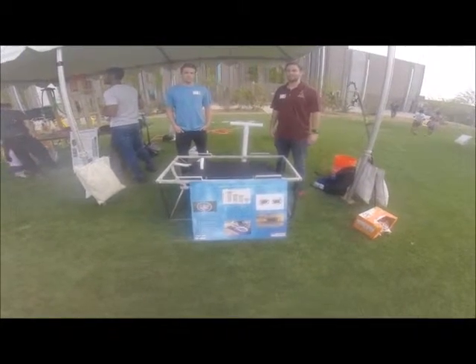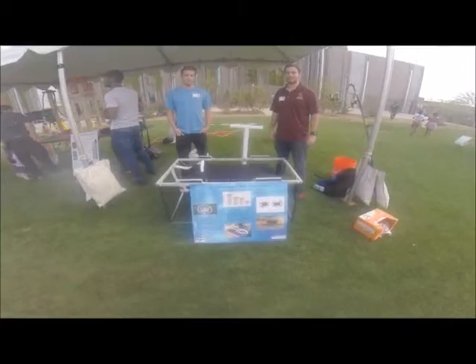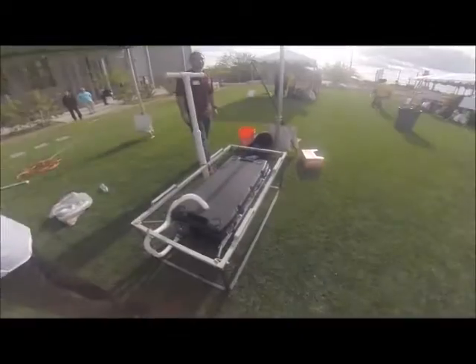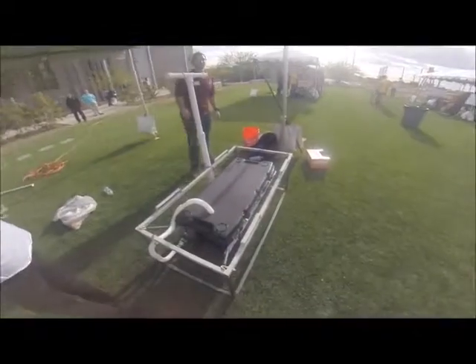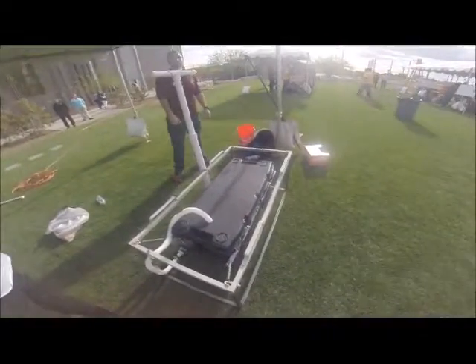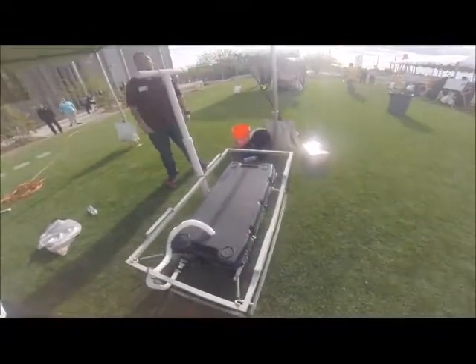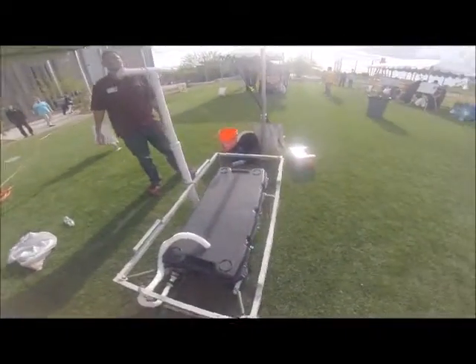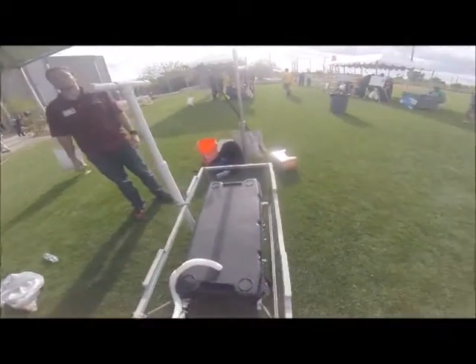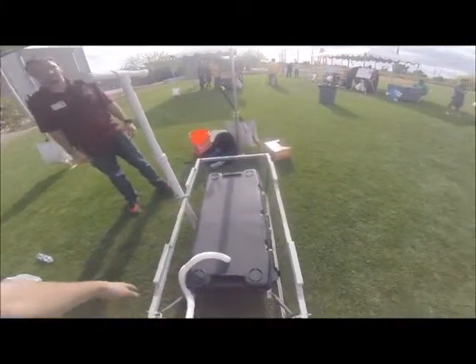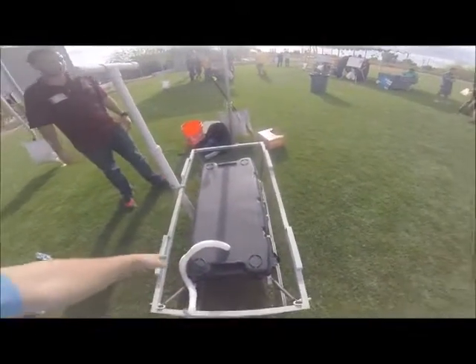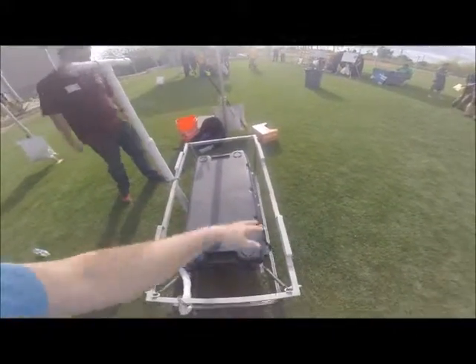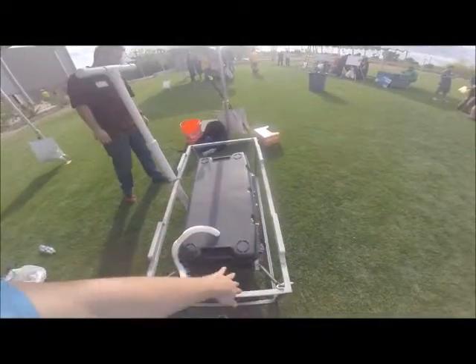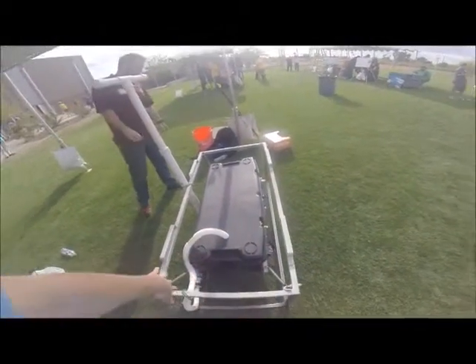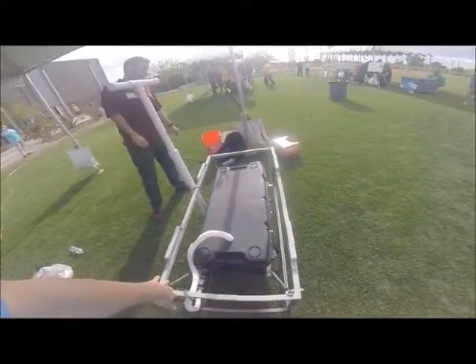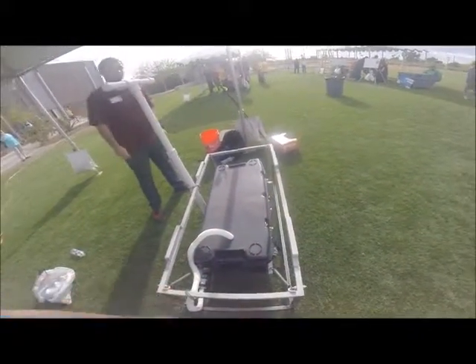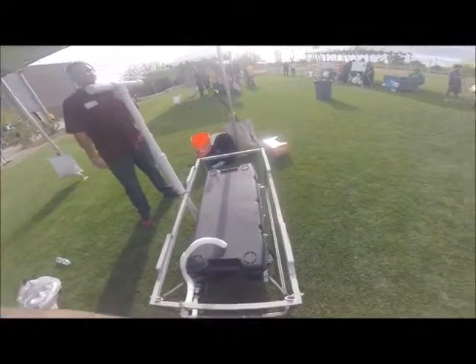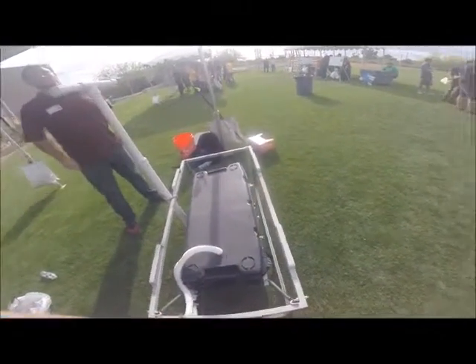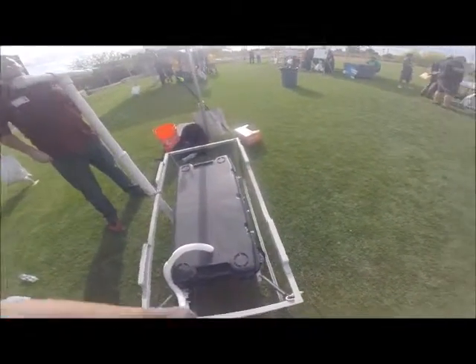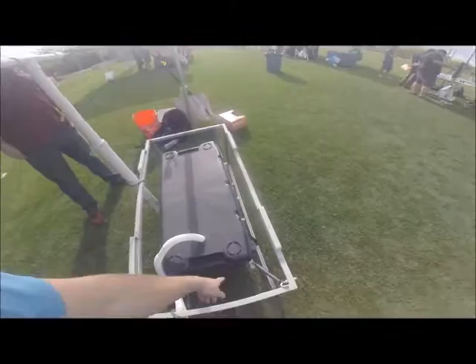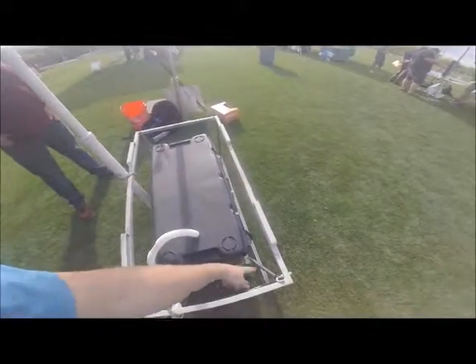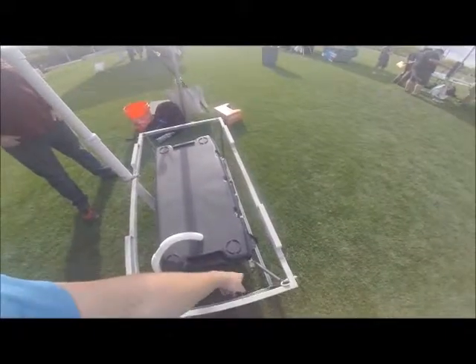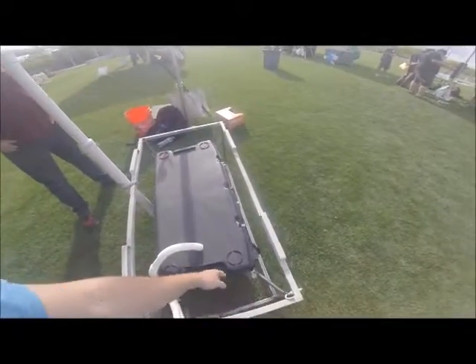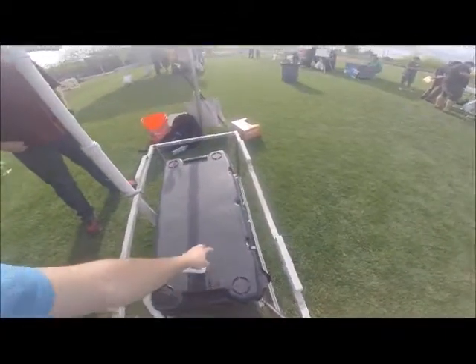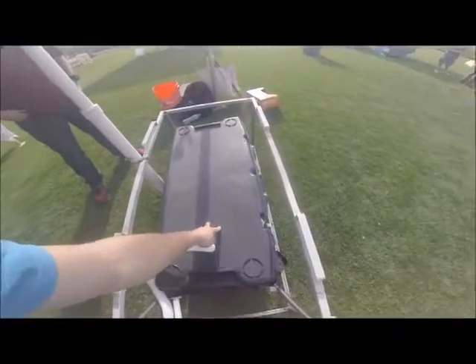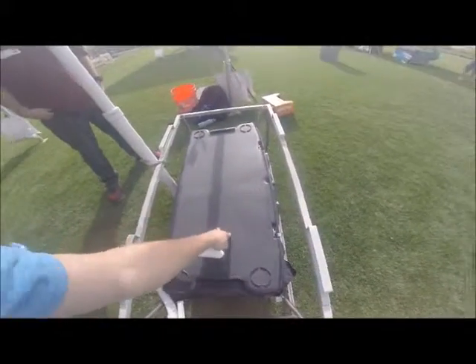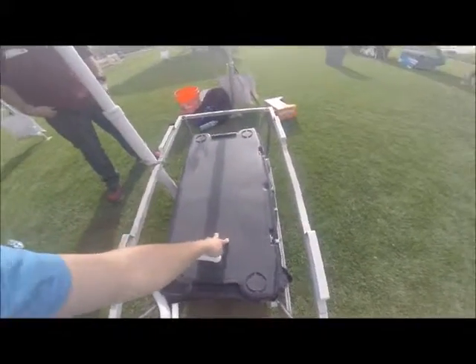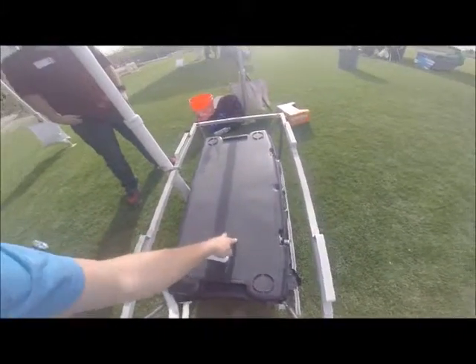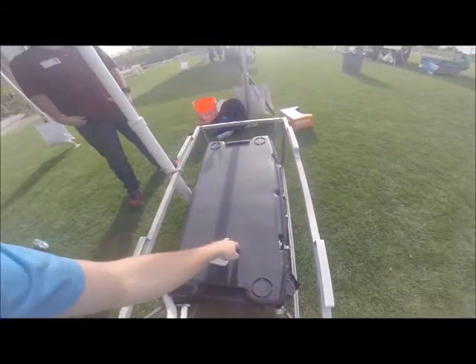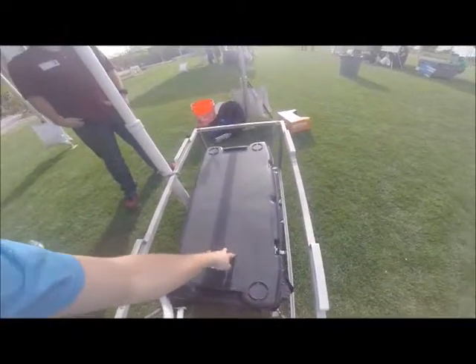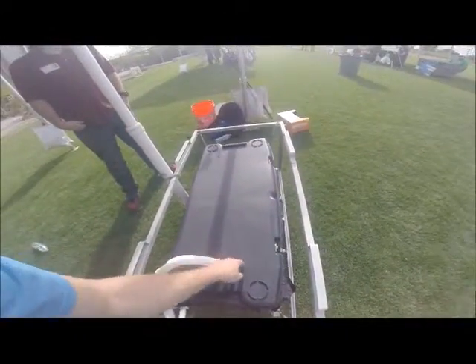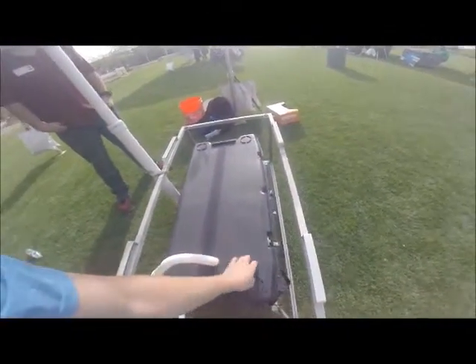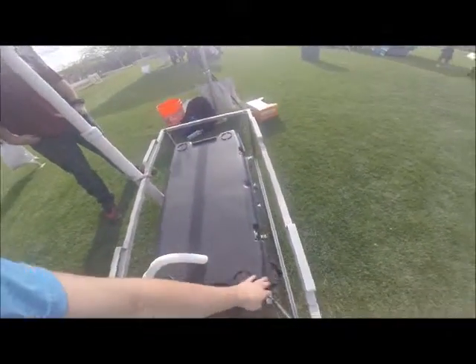For our fish transportation system, we decided to go with a rigid steel frame as a surrounding with the spring system, which helps oscillate the fish during travel.